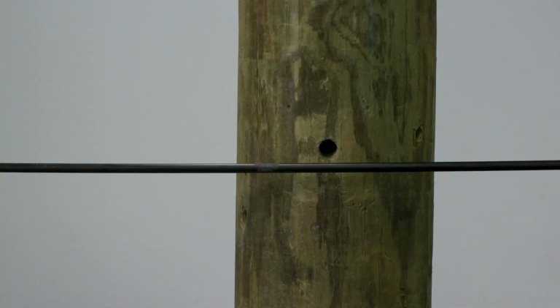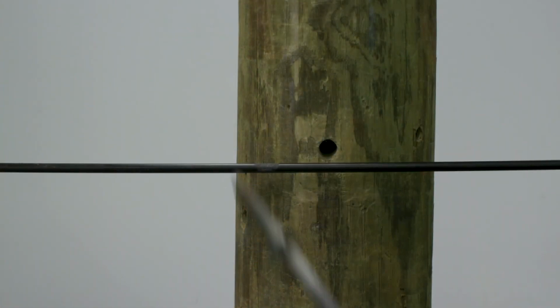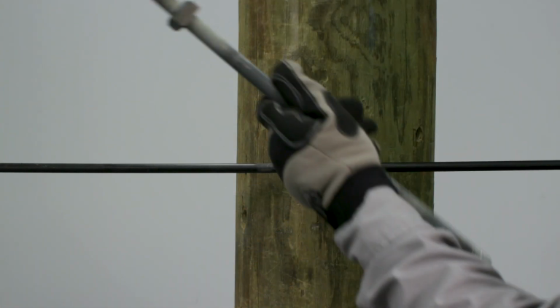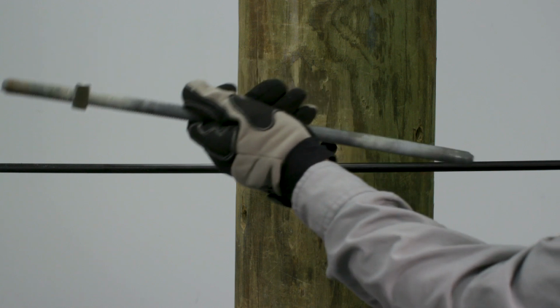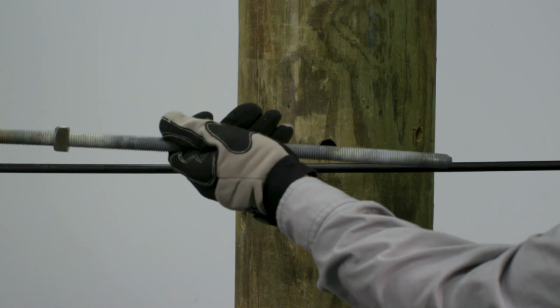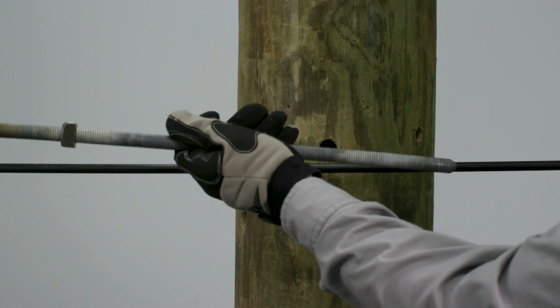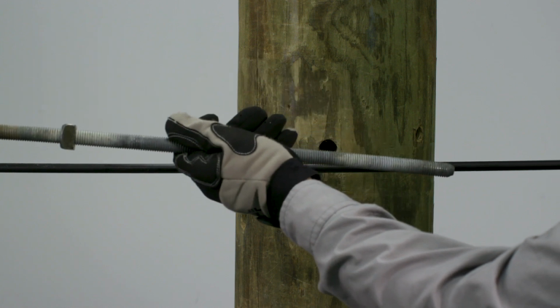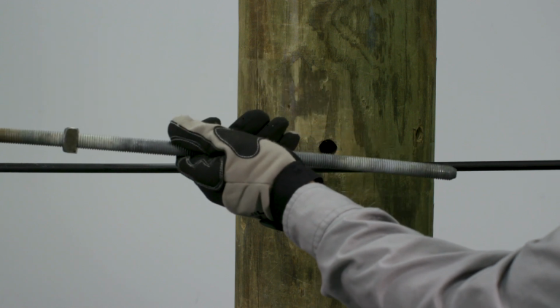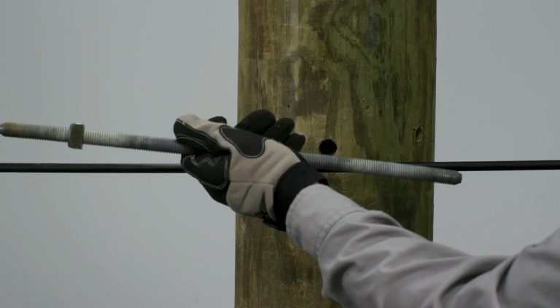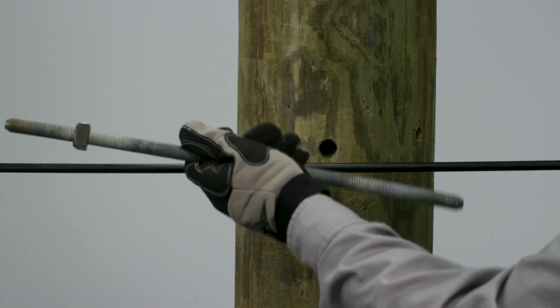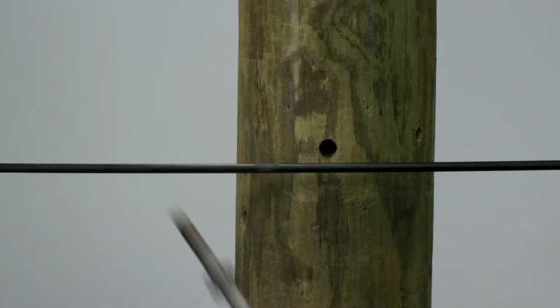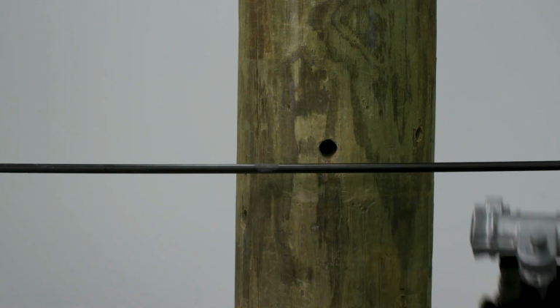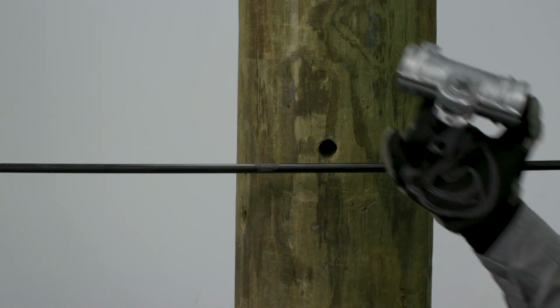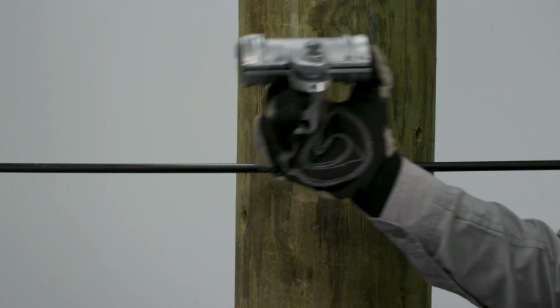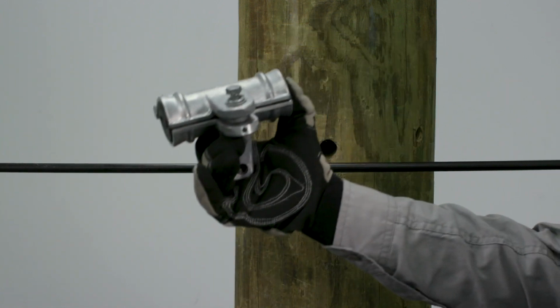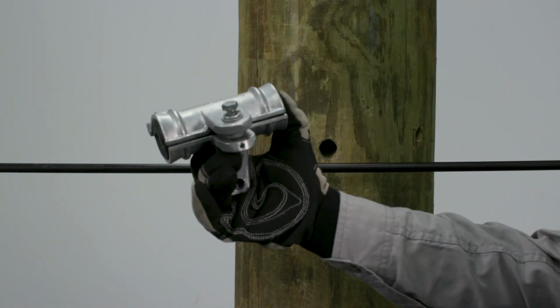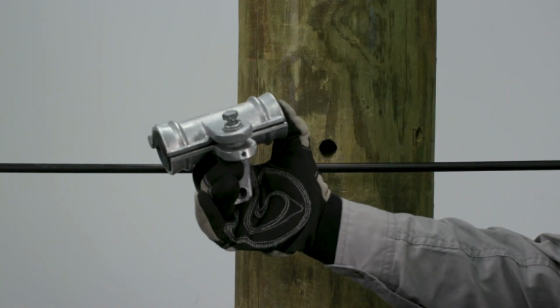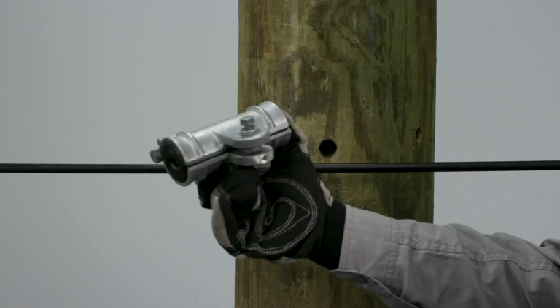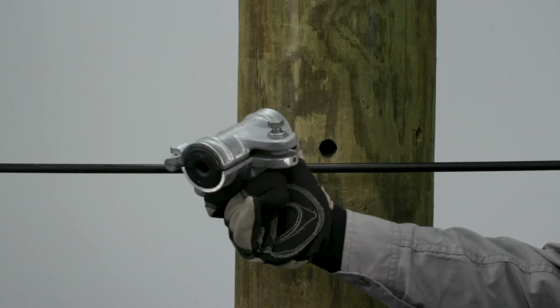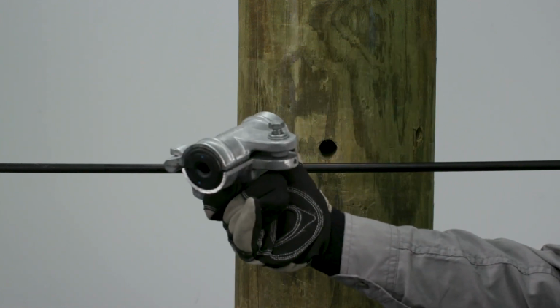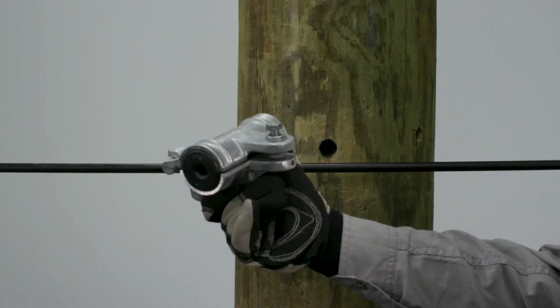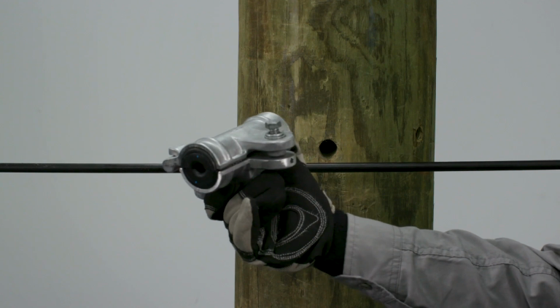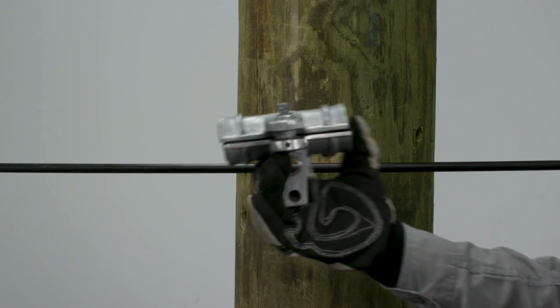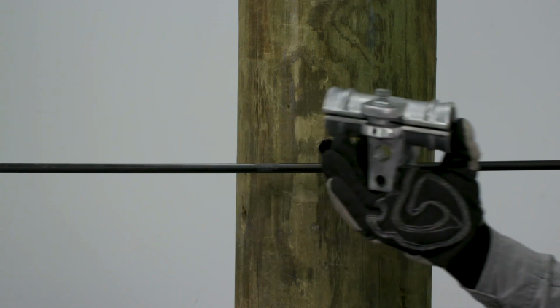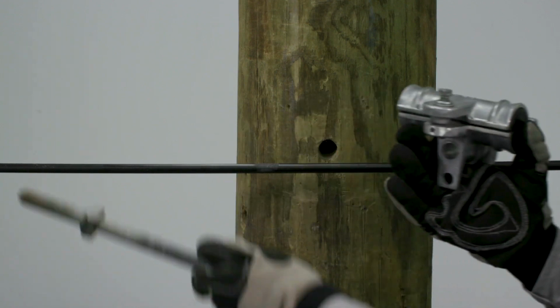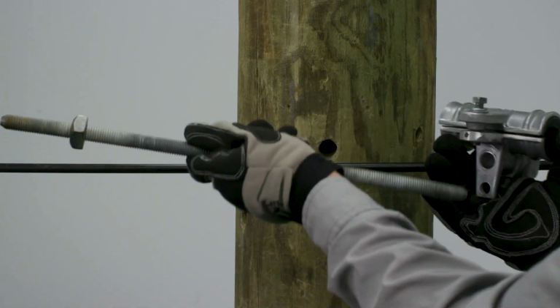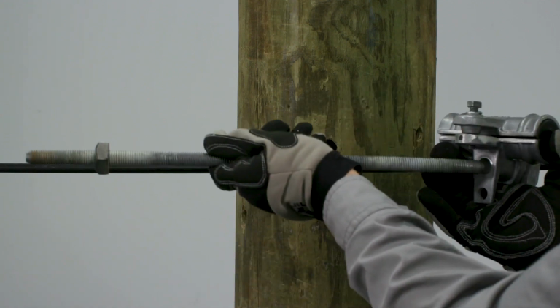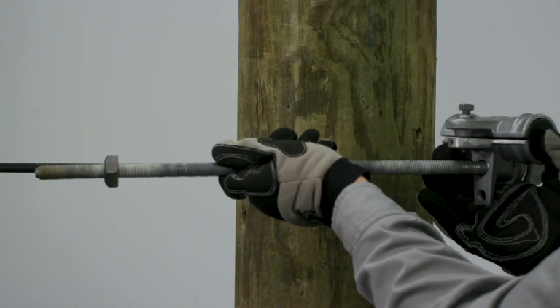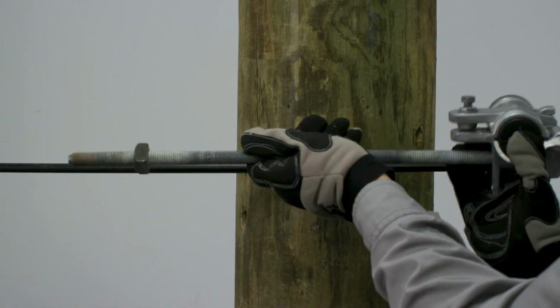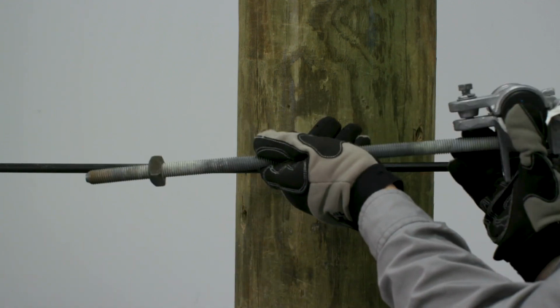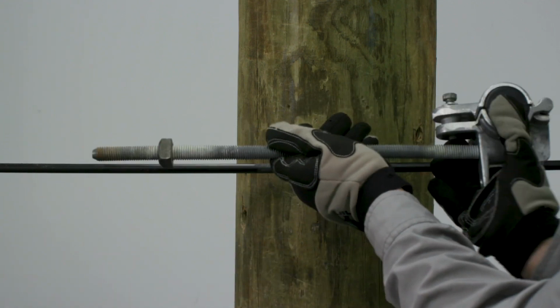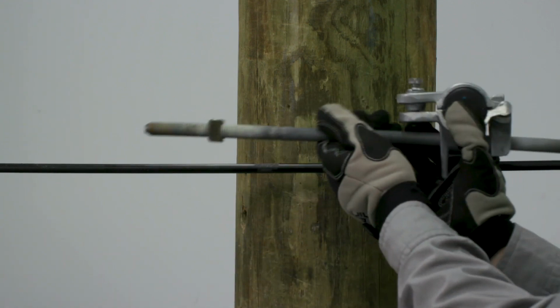For the beginning of this installation, we will be using a 5/8 inch 11 double arming bolt for mounting the support. Insert the bolt with the nut through the bolt hole of the housing assembly base.